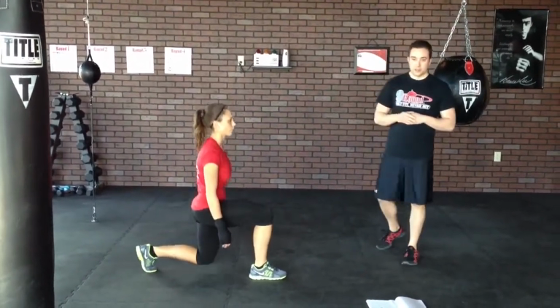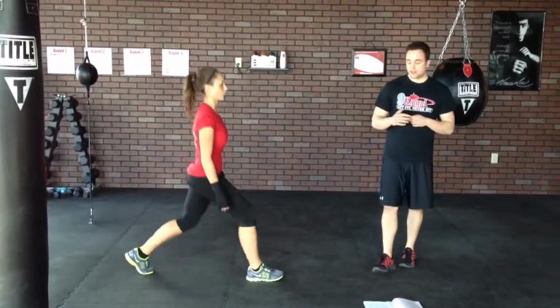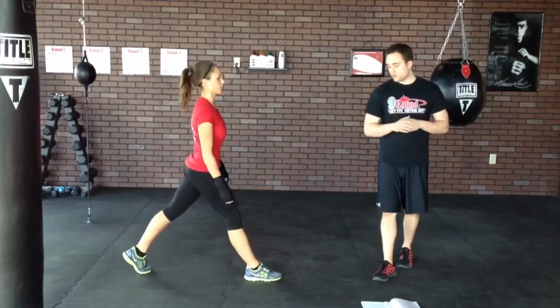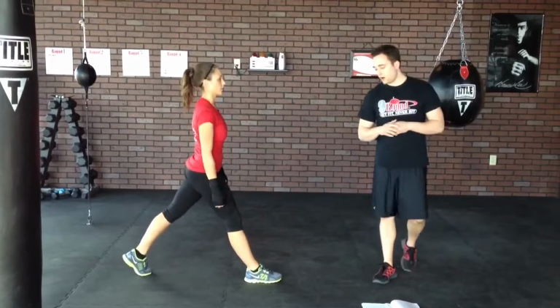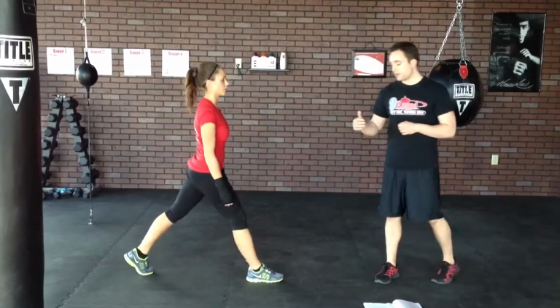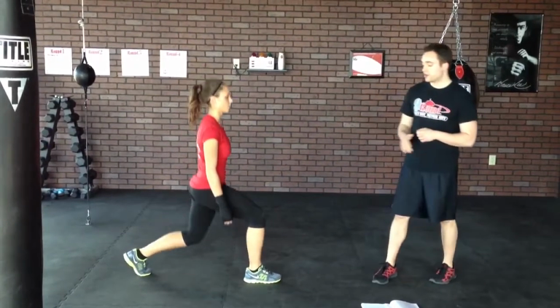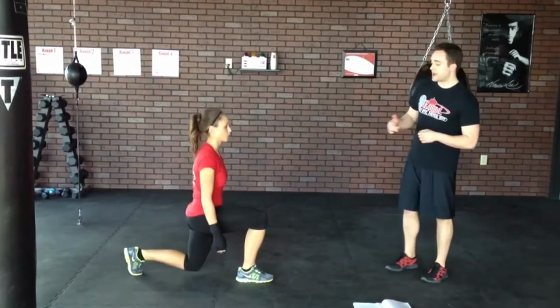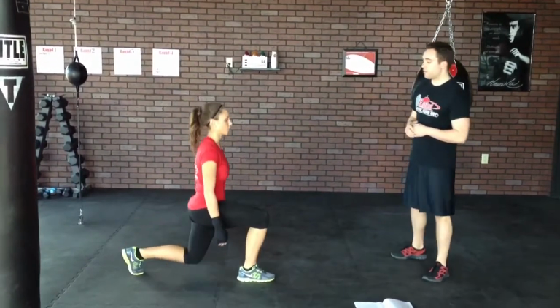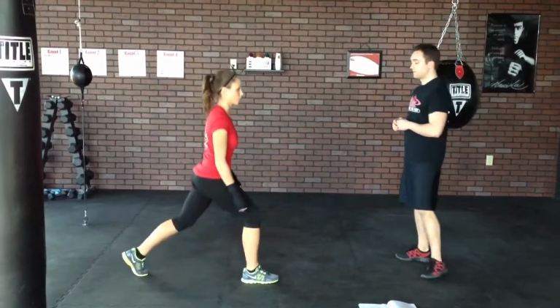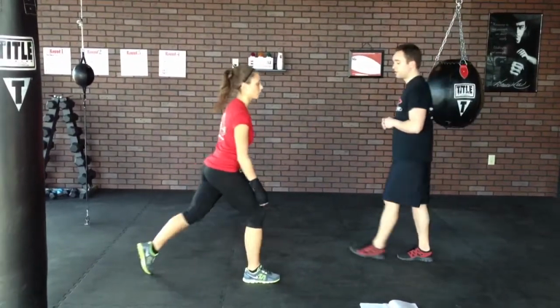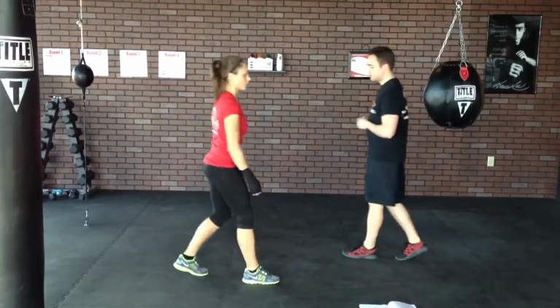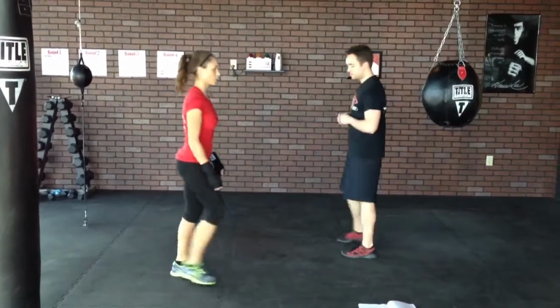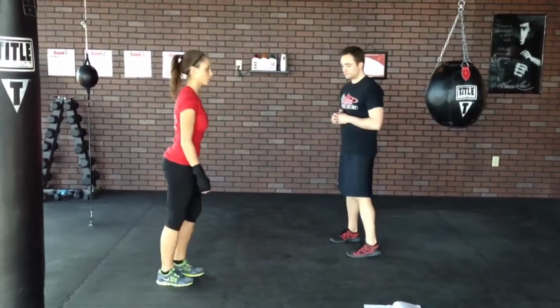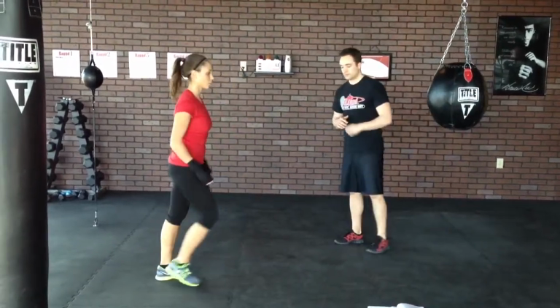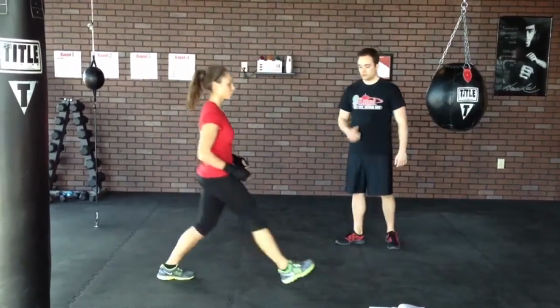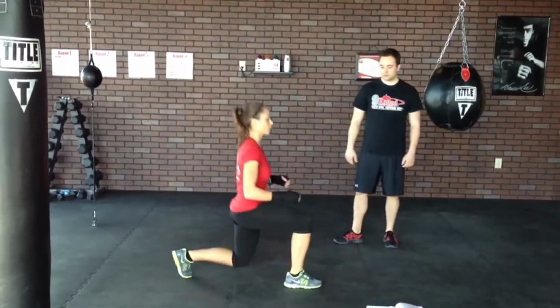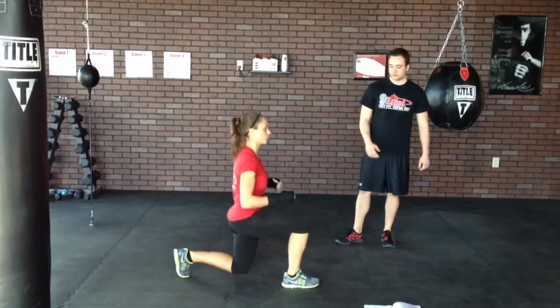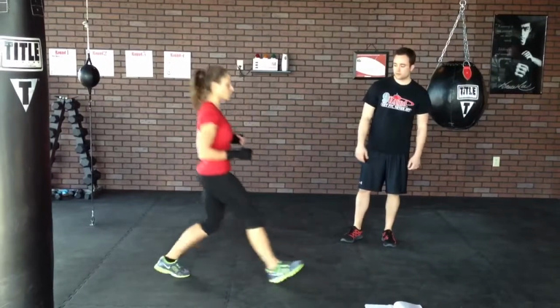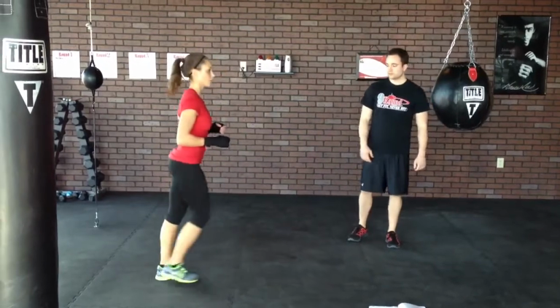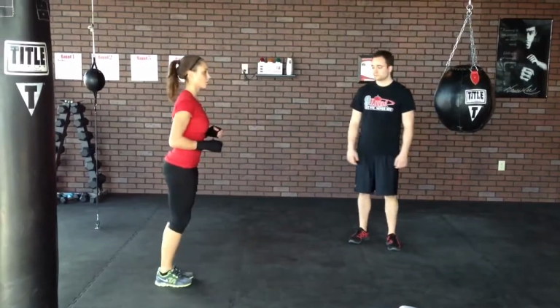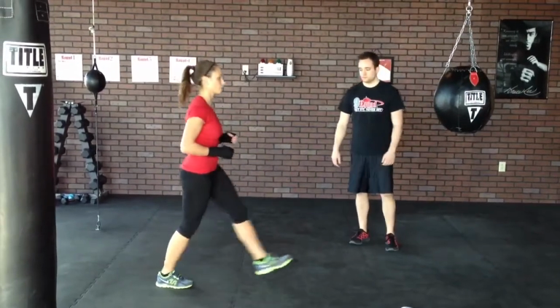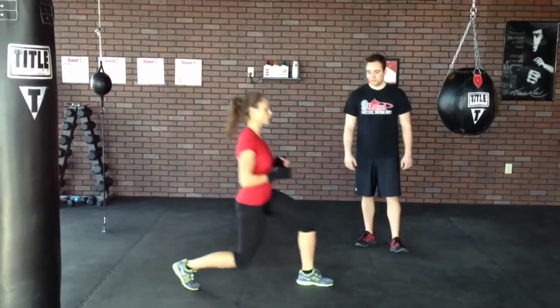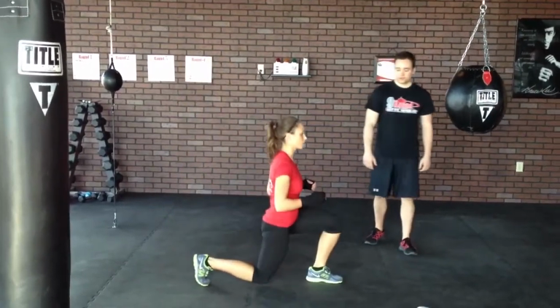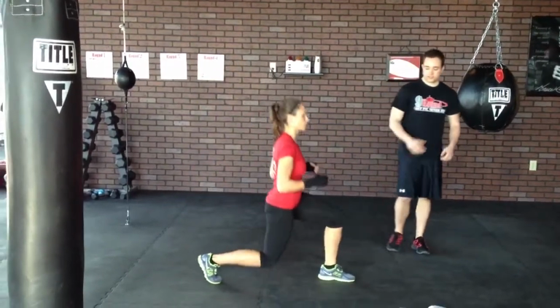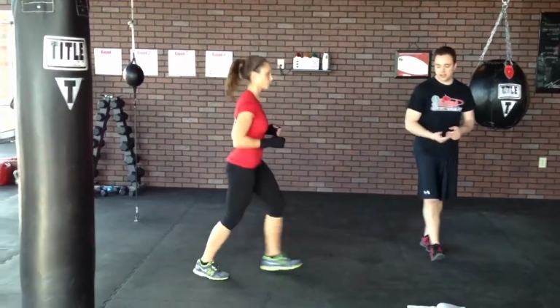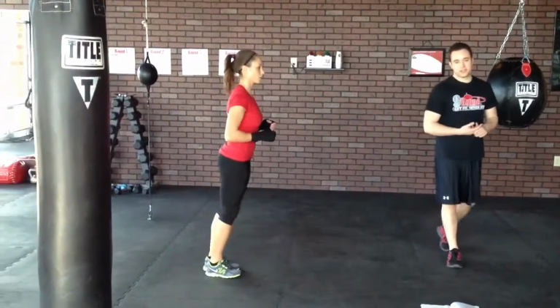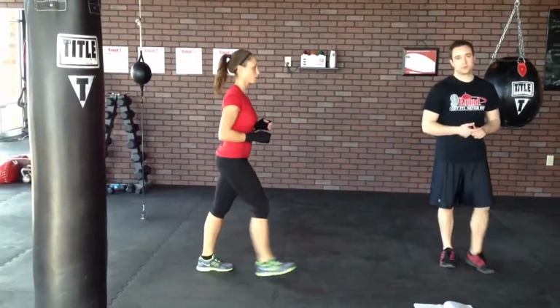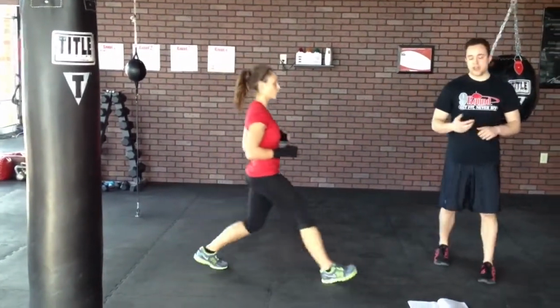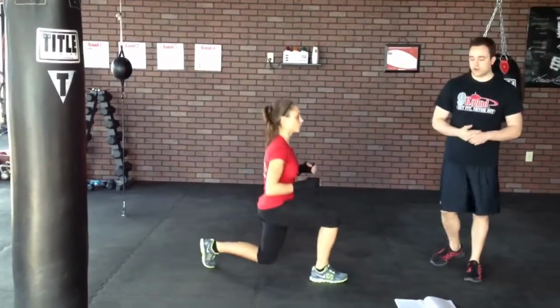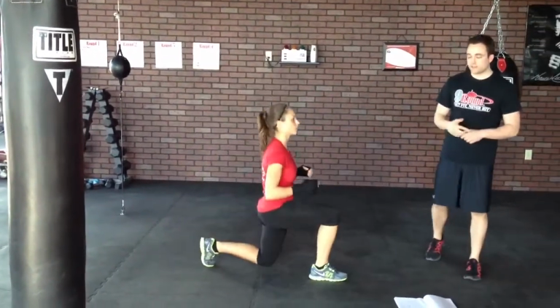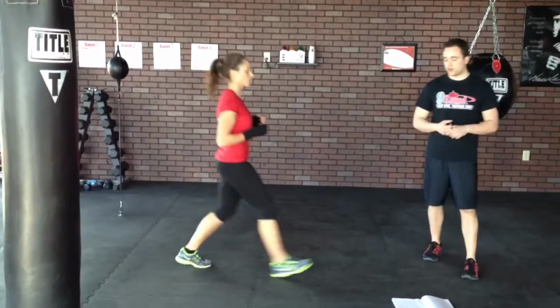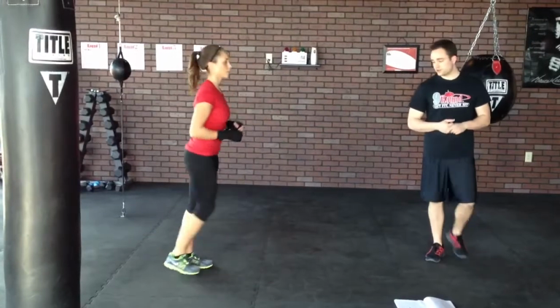Now we're going to get a little bit harder. We're going to lunge back and forth with a front lunge. You're going to see a lot of these when we're doing the active press — that front lunge.